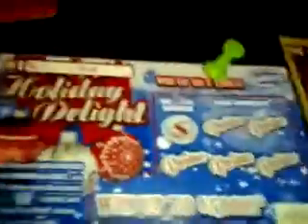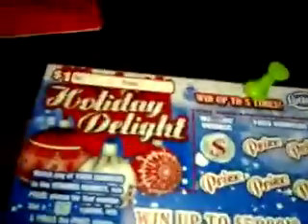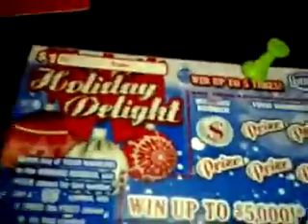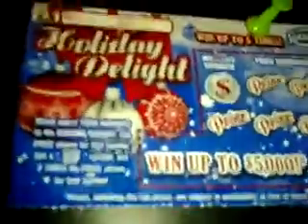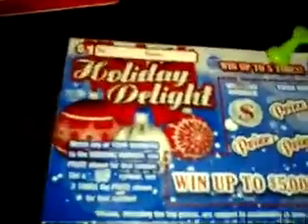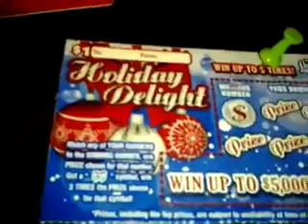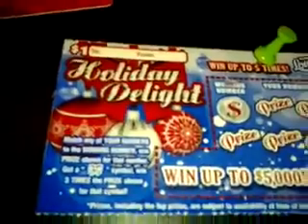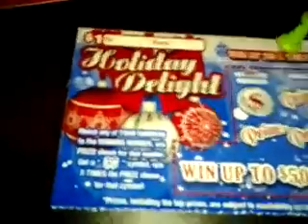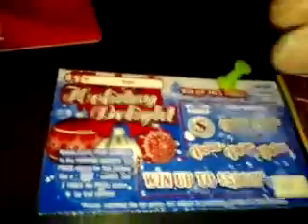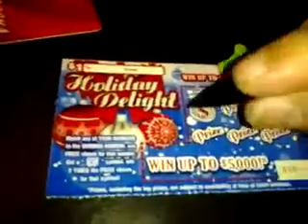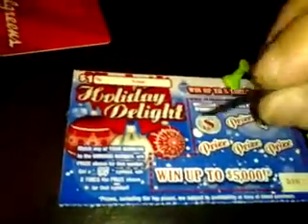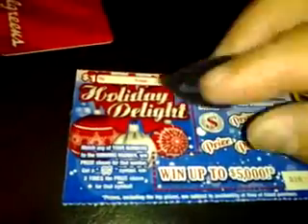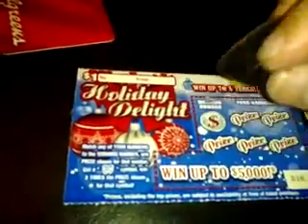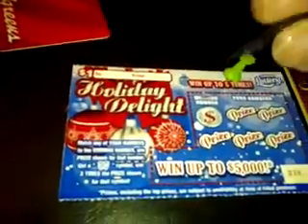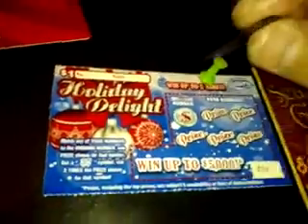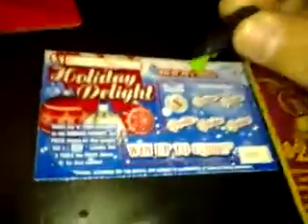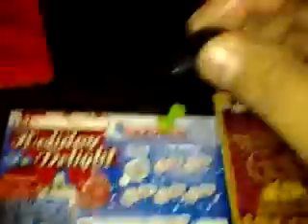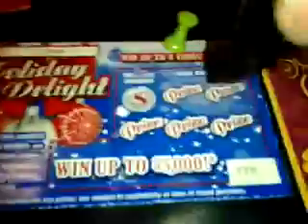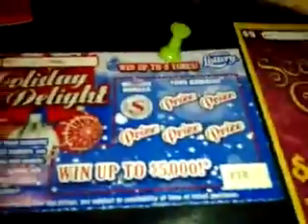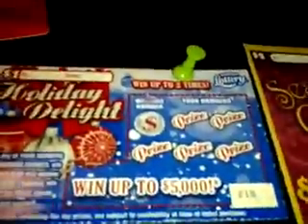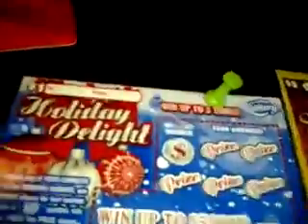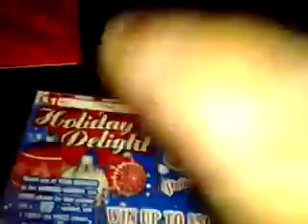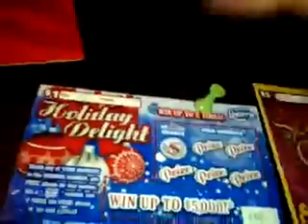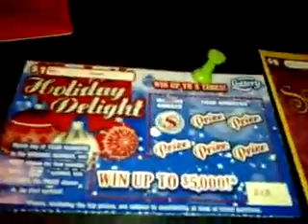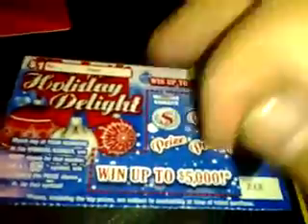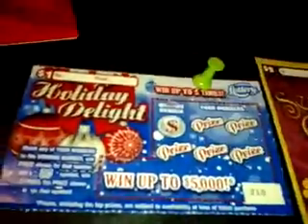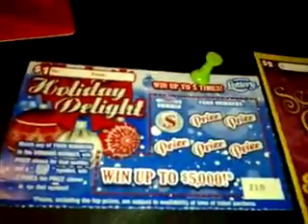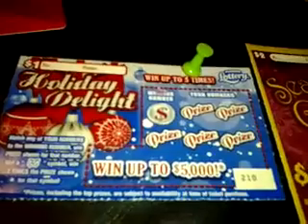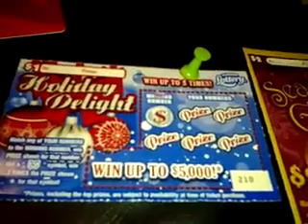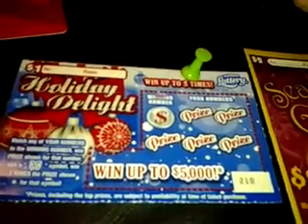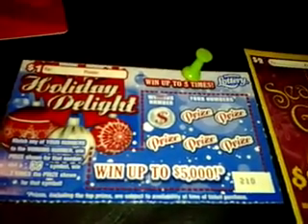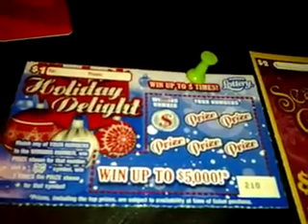Holiday Delight, $1 game. Match any of your numbers to the winning numbers, win the prize shown. Get a bow symbol, win three times the prize shown. We'll start off with this one, ticket number 210. Look out for the 10 for 10s of the Holiday Delights coming either today or tomorrow.